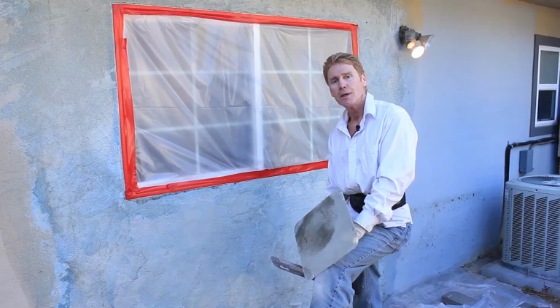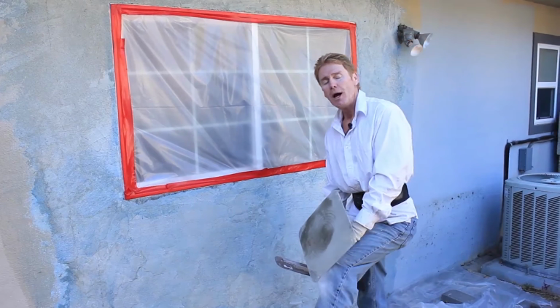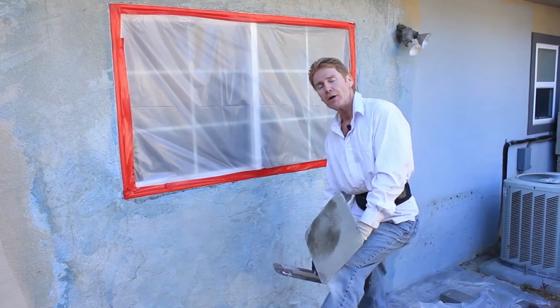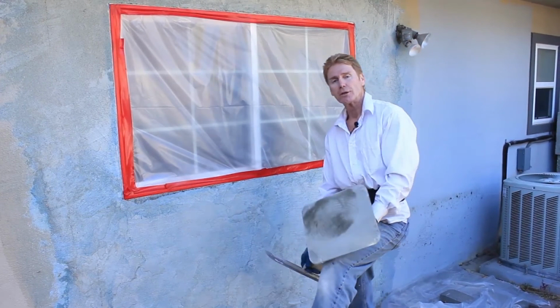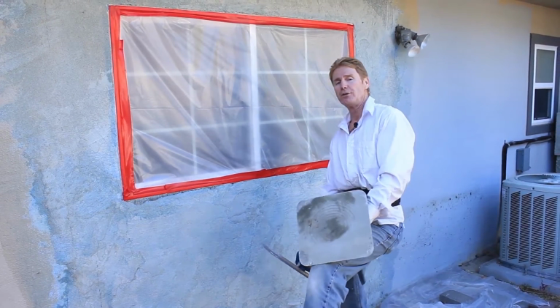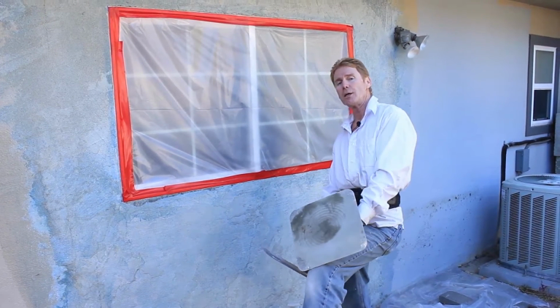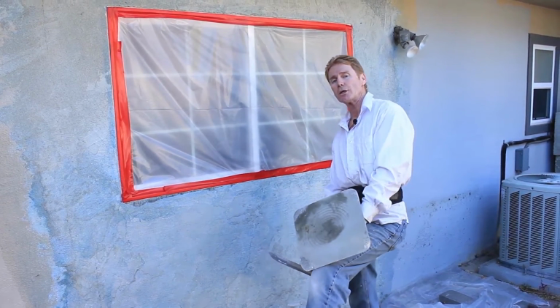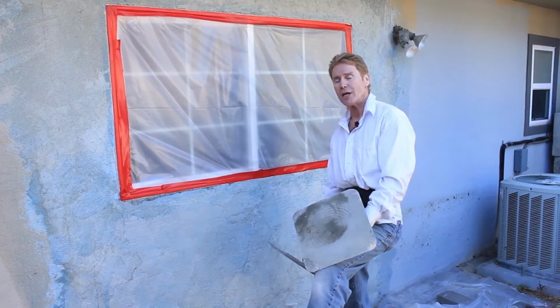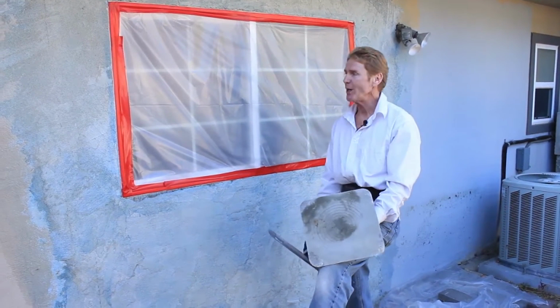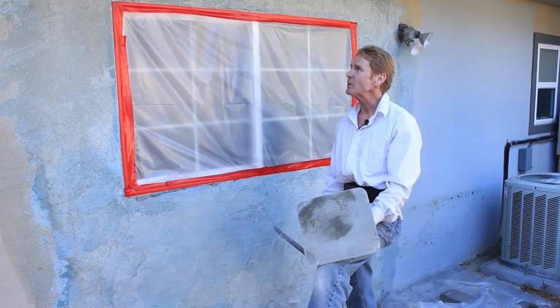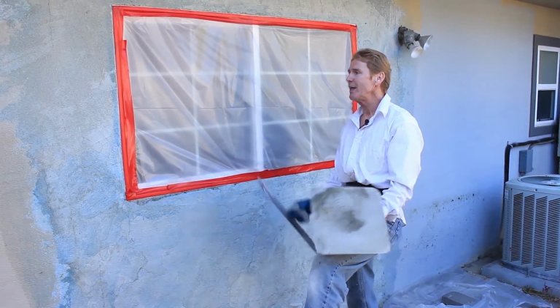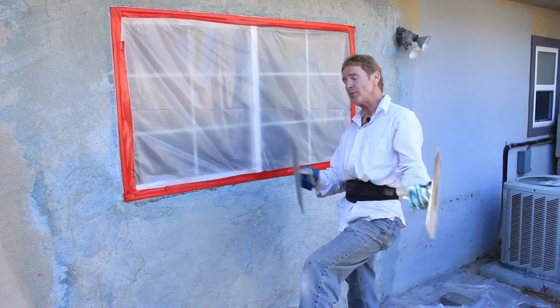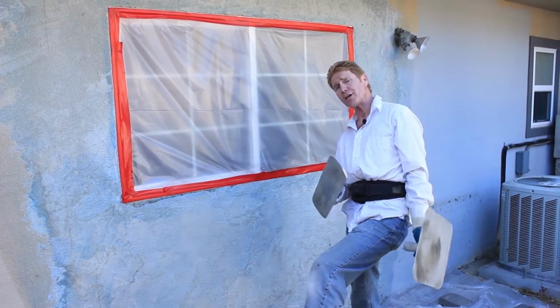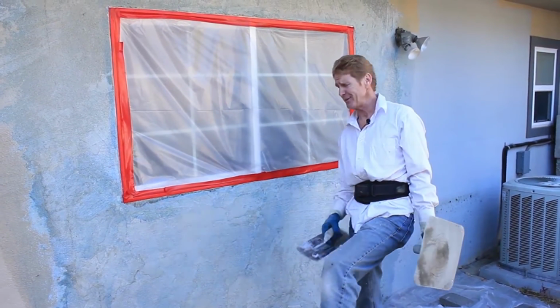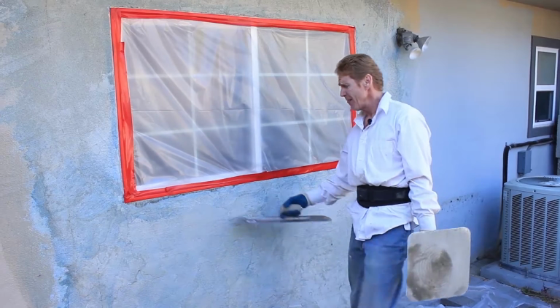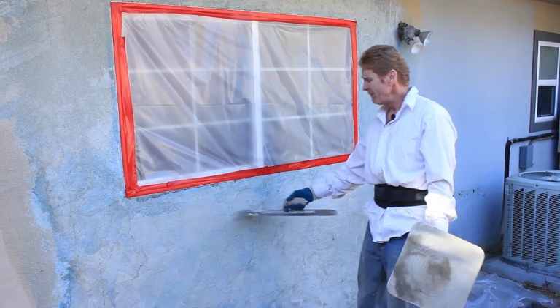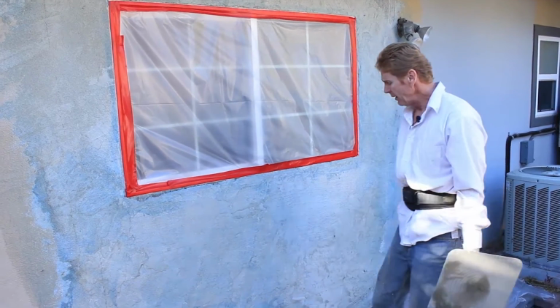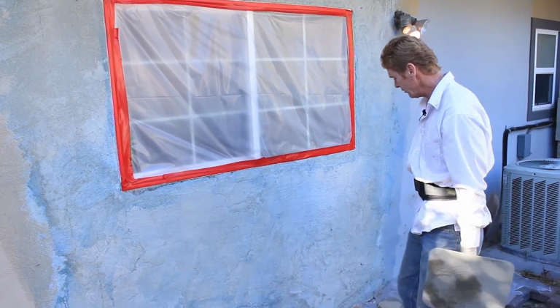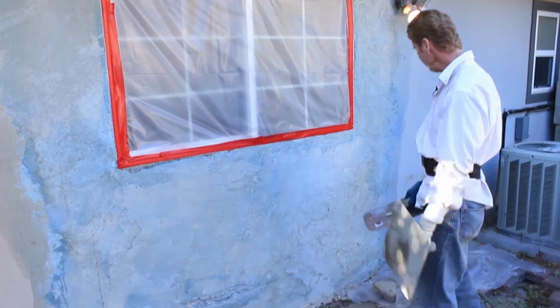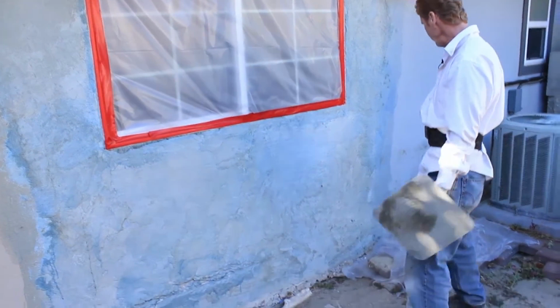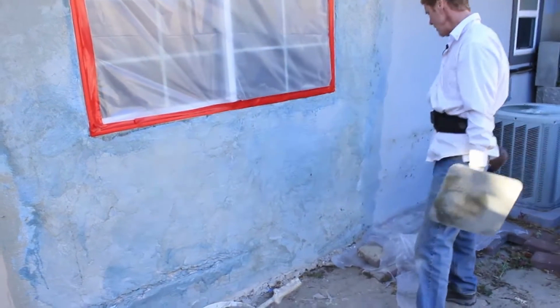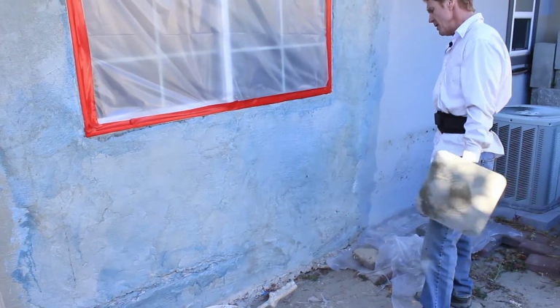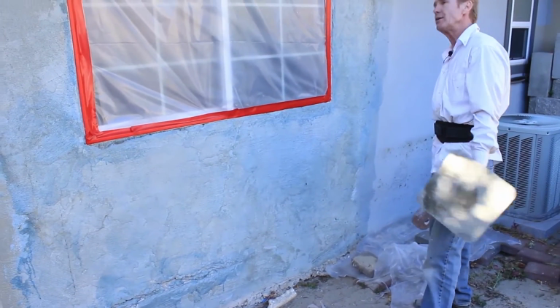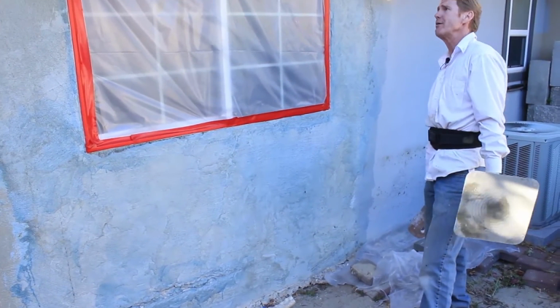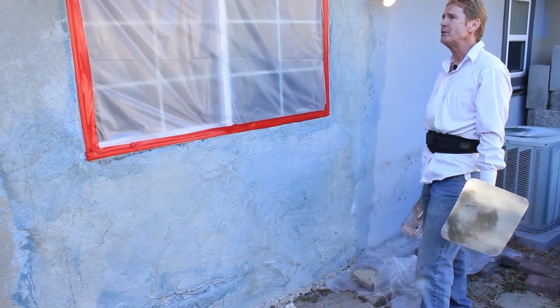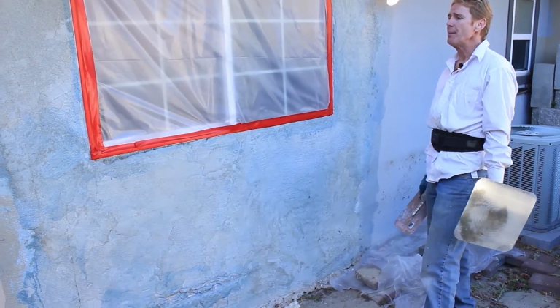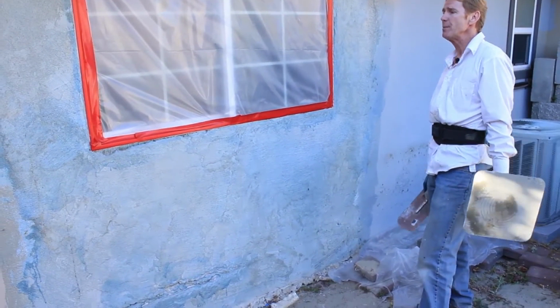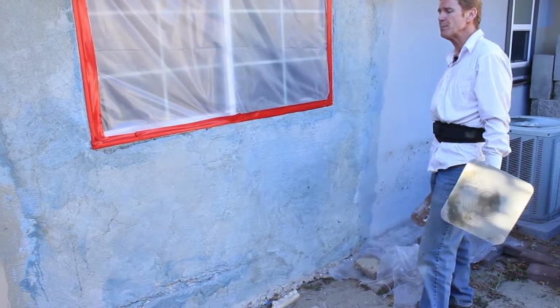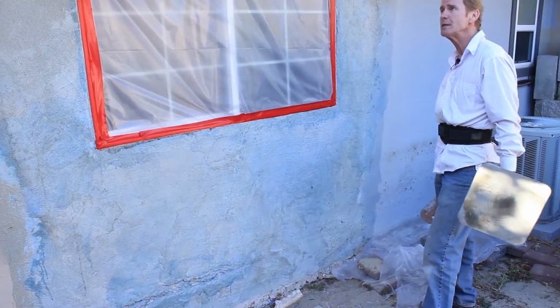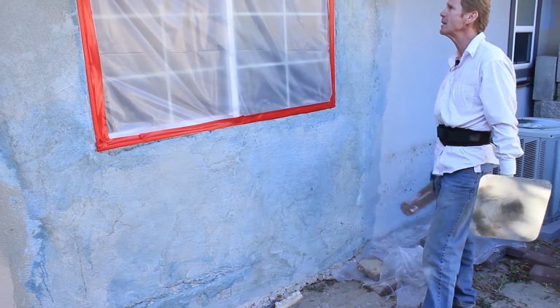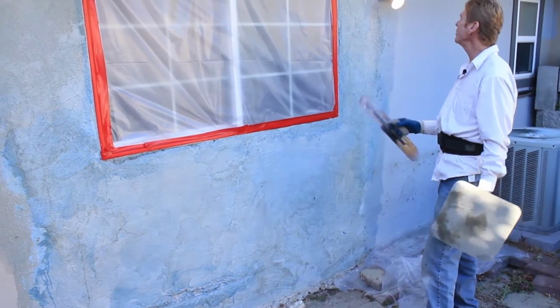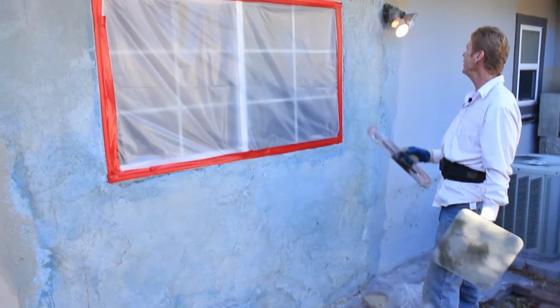Howdy folks, Kirk and Jay here with Kirk Giordano Plastering. Today what I'm going to show you is a fella who skimmed this and didn't do that great of a job, but he did the best he could under the circumstances.